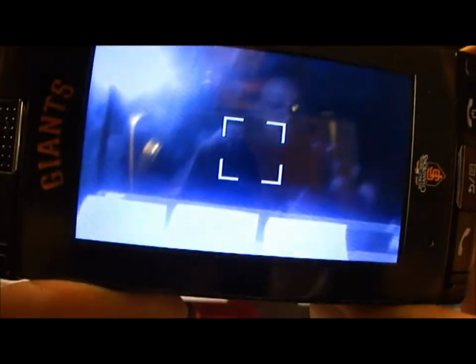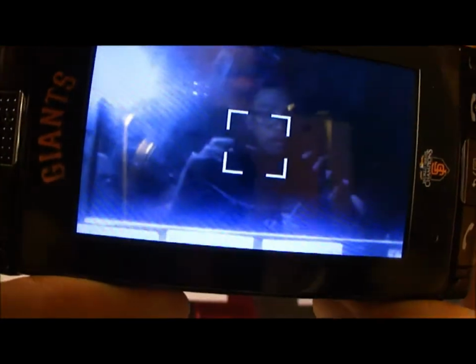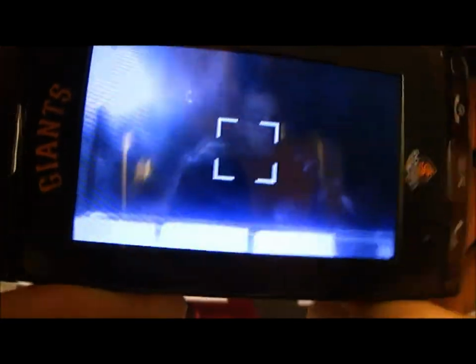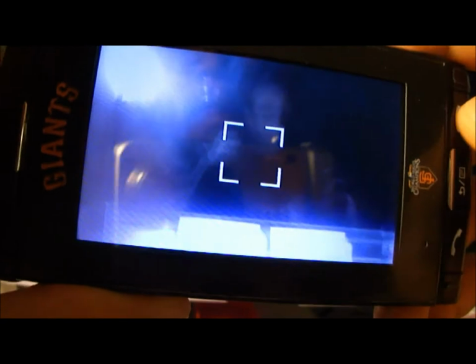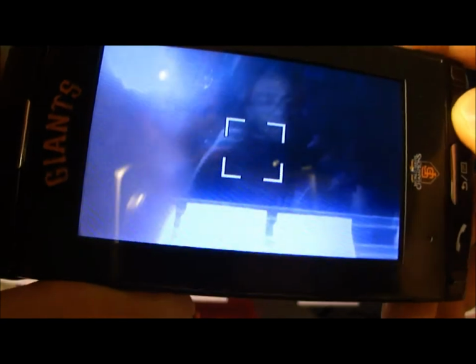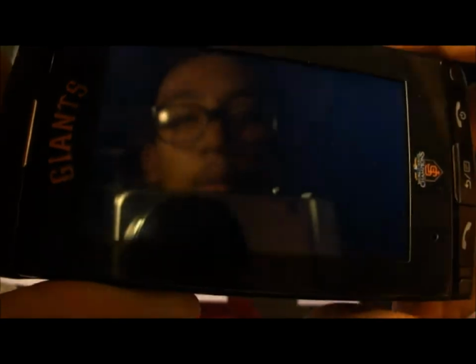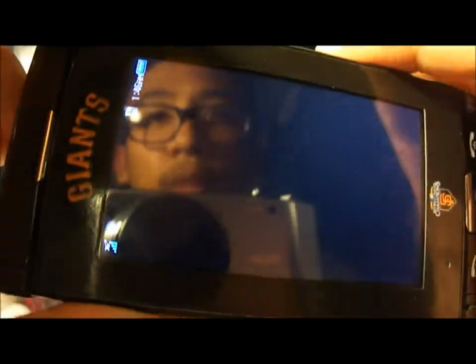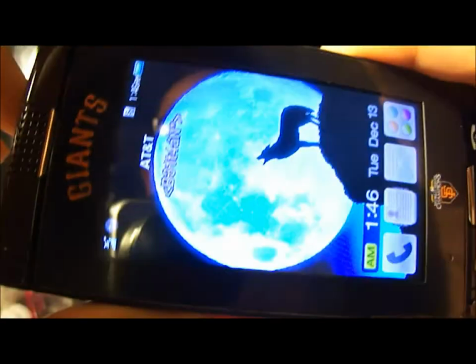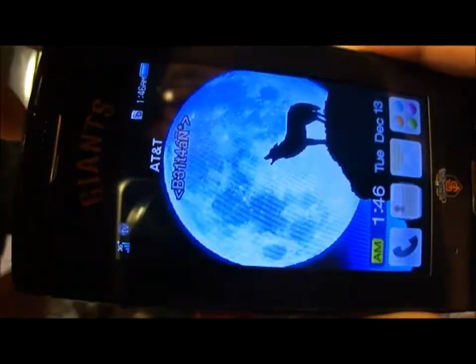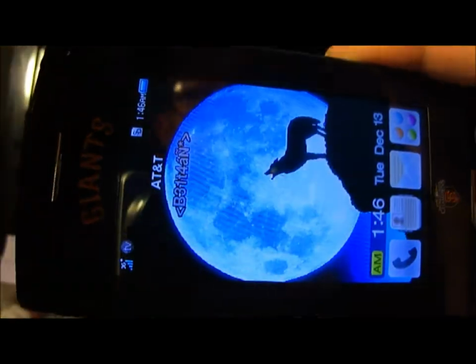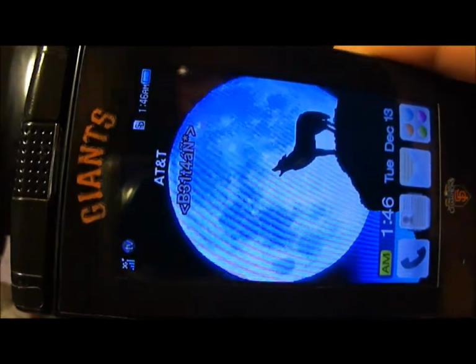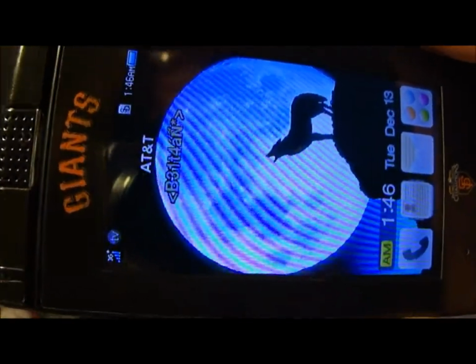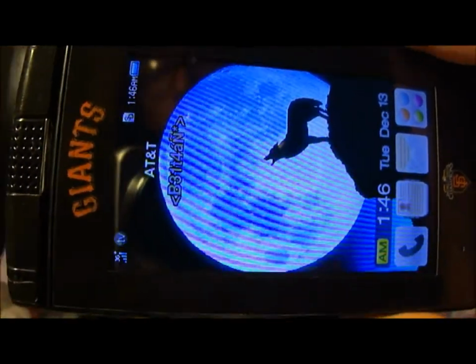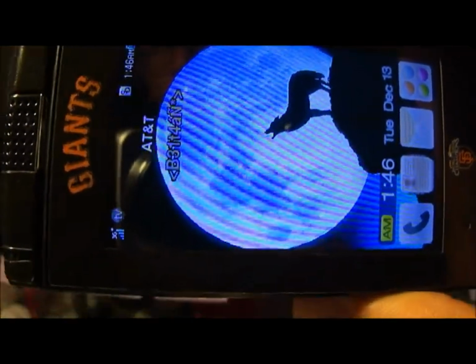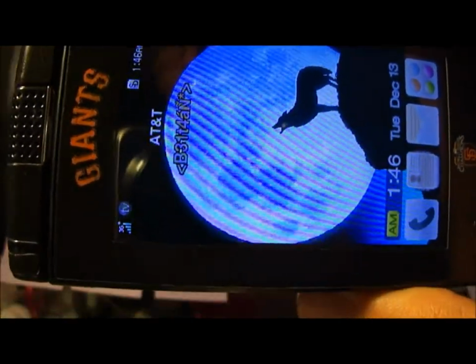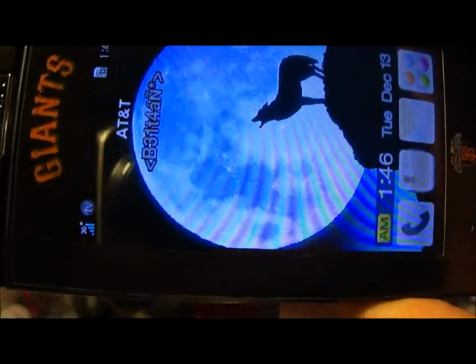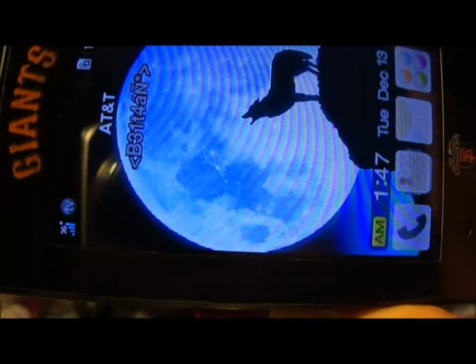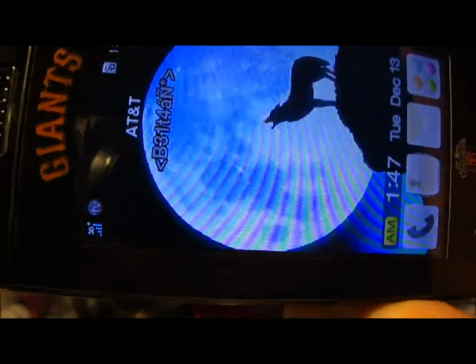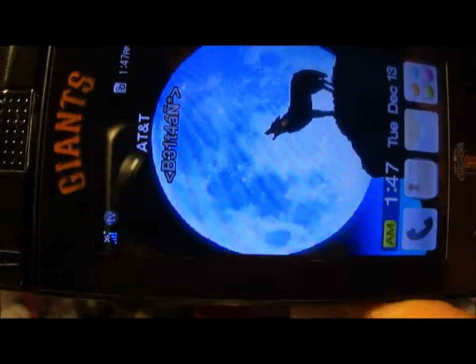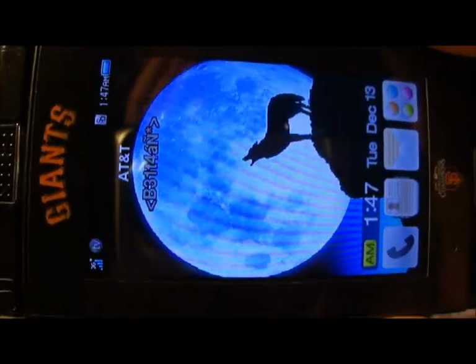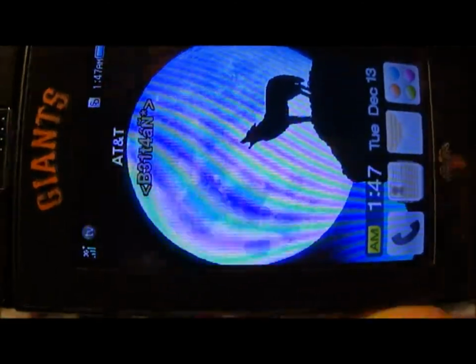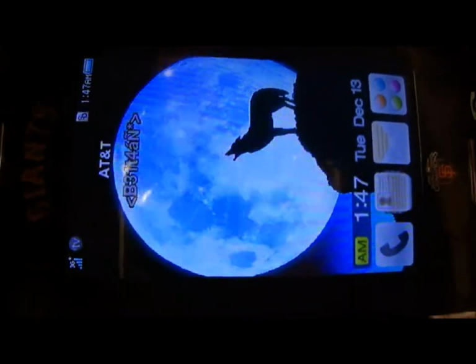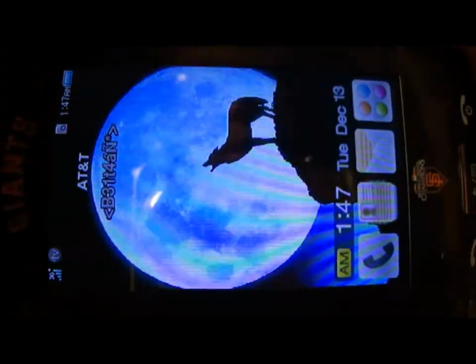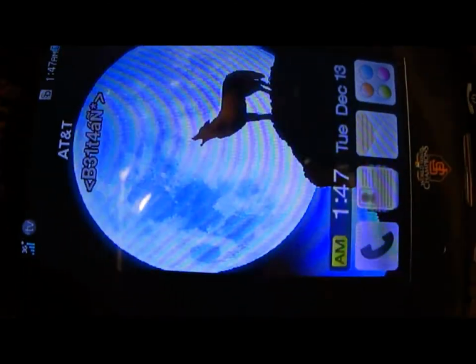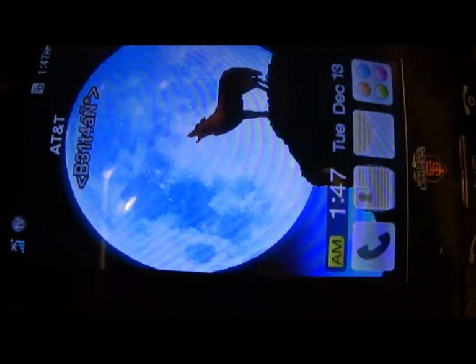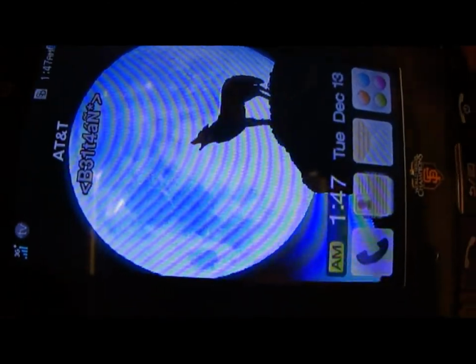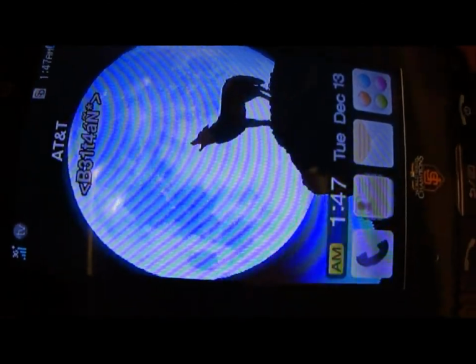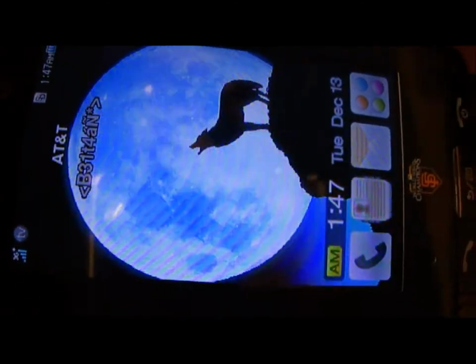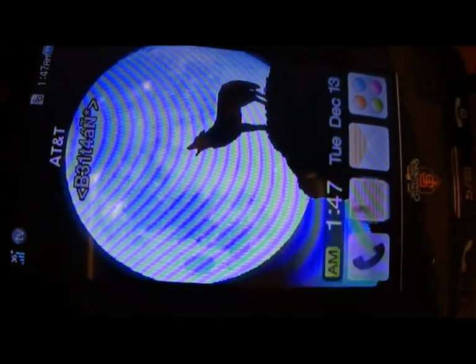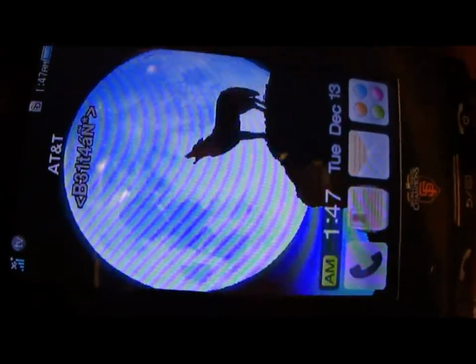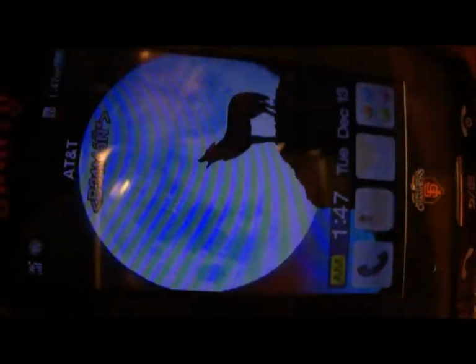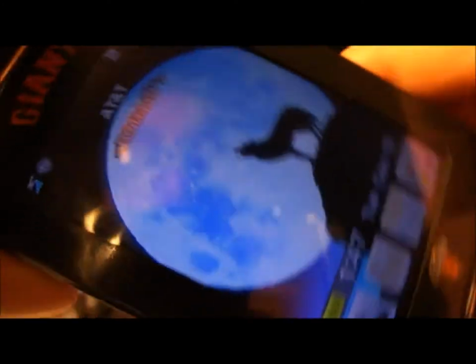The camera is okay, but only under the best lighting conditions — when it's really dark, it's bad of course. Video recording is below average and not that great.